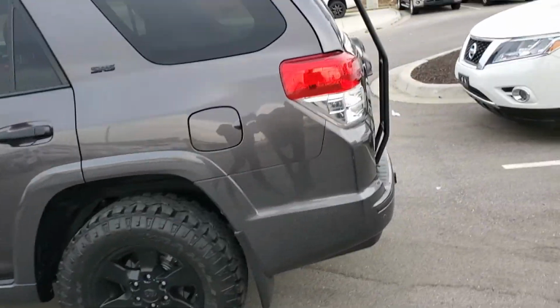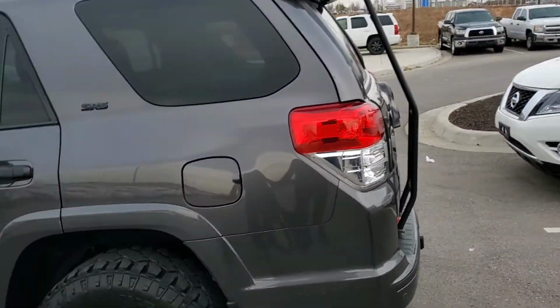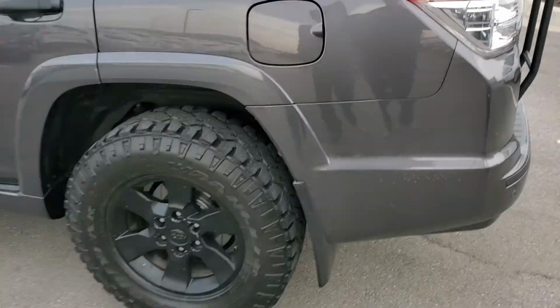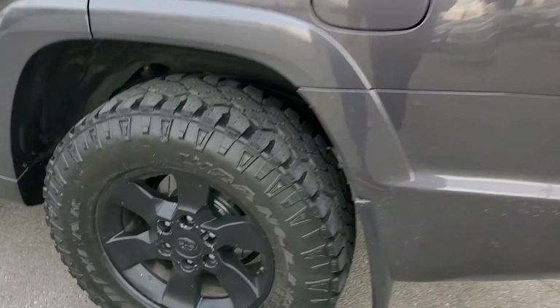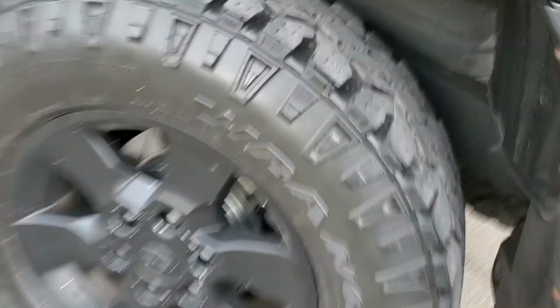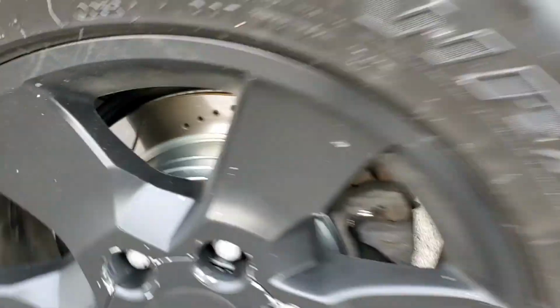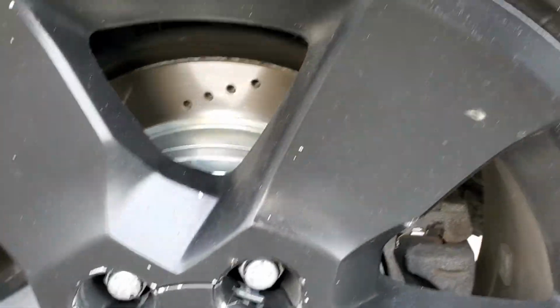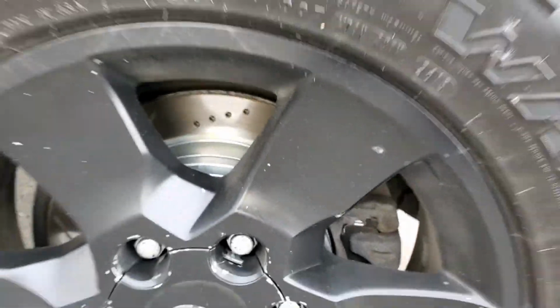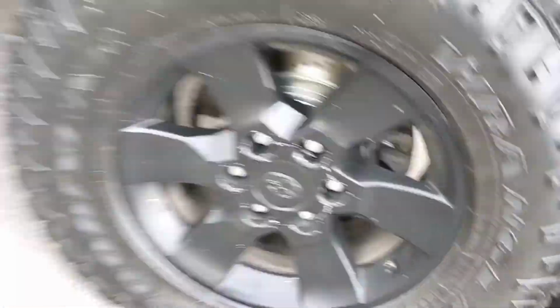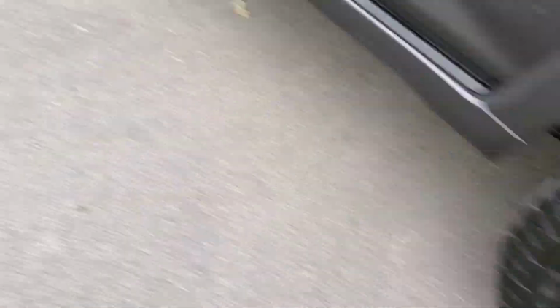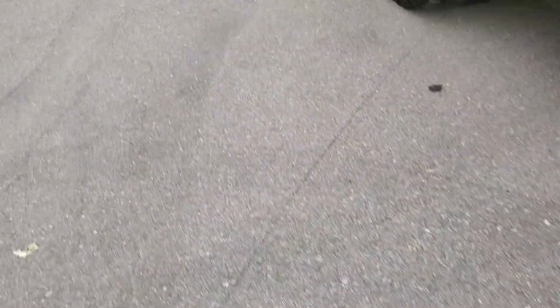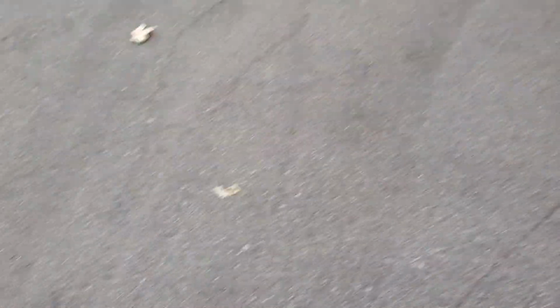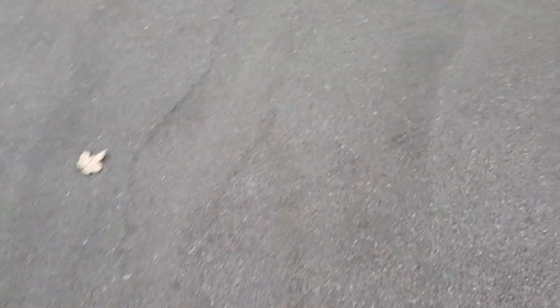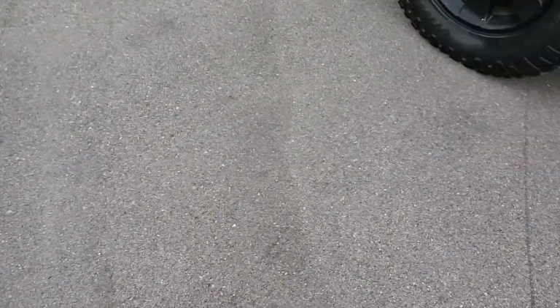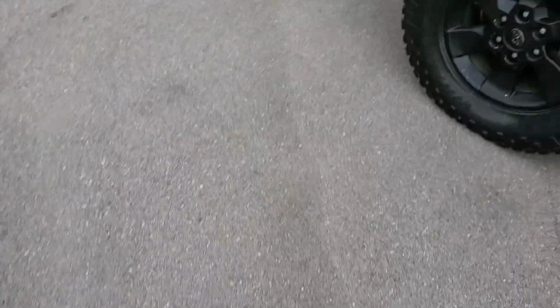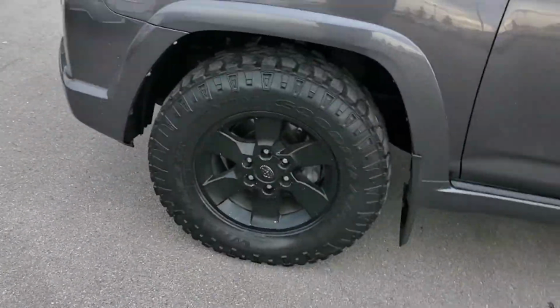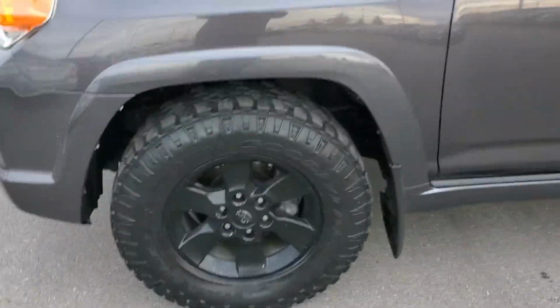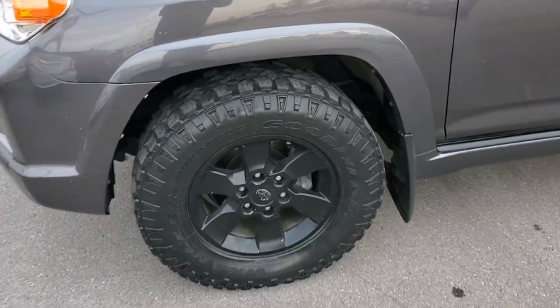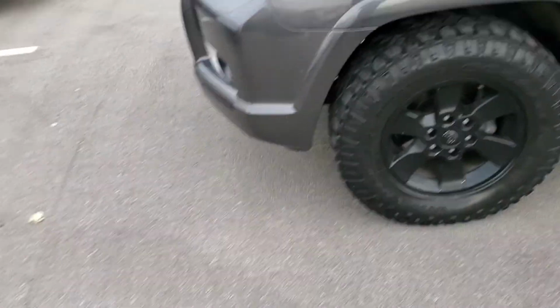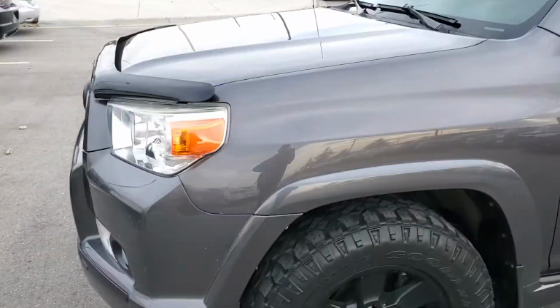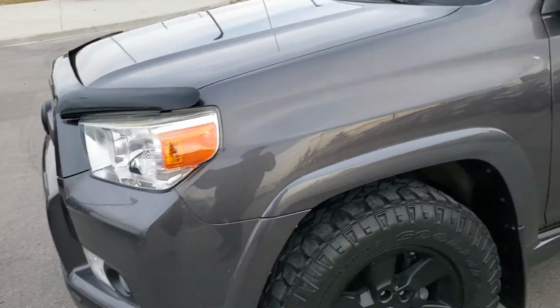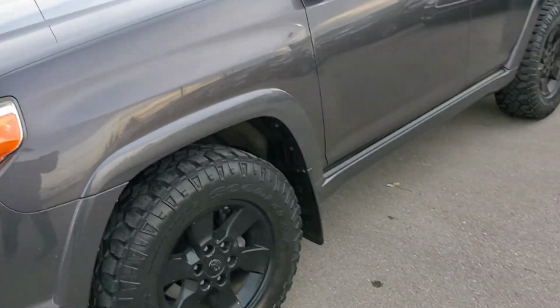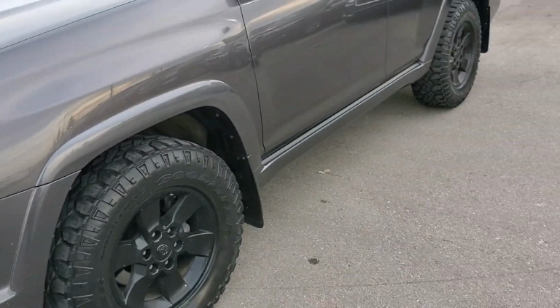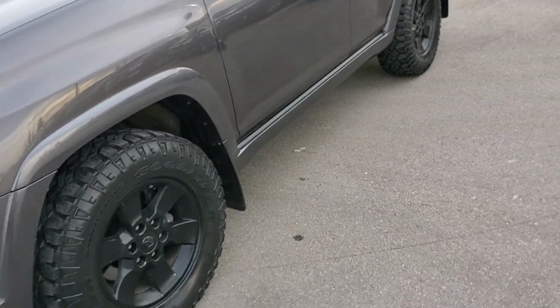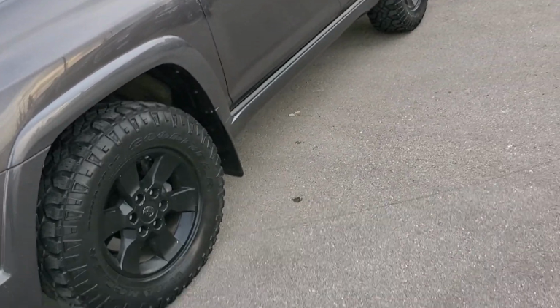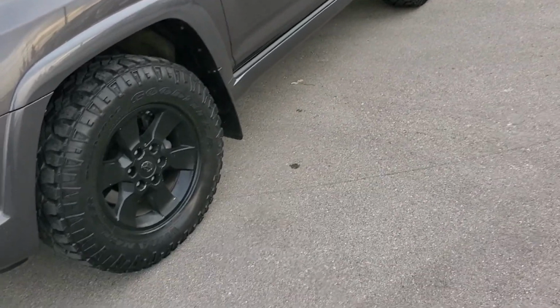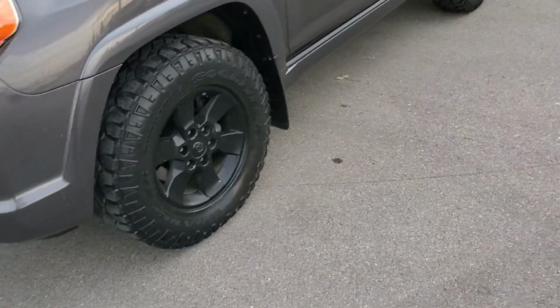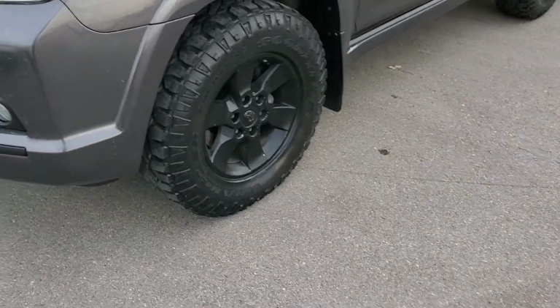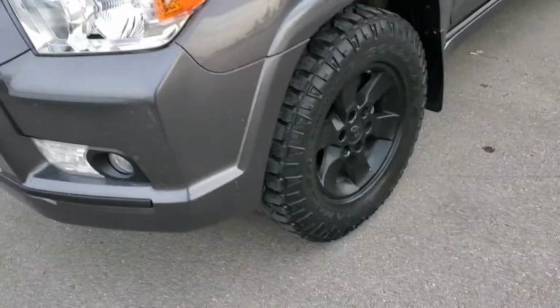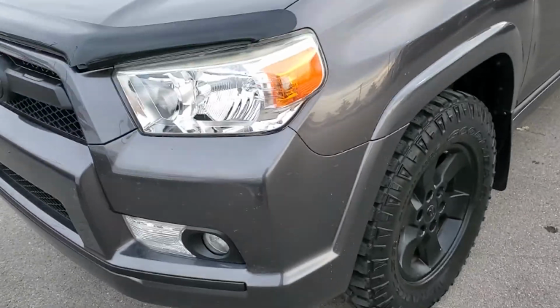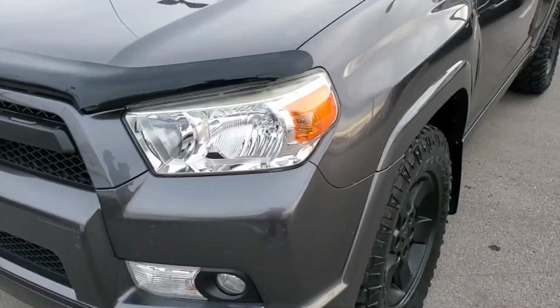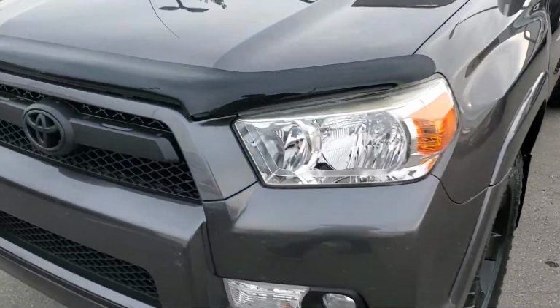Take a look here. Tires are in great shape. It's got good brakes and rotors. Body's in great shape. The trim's all blacked out.